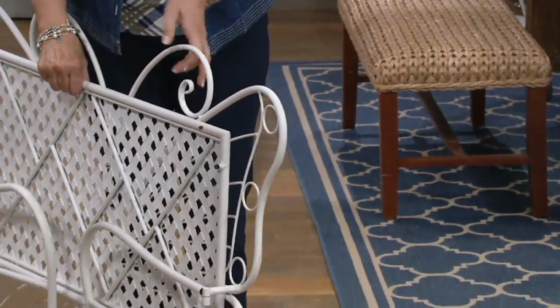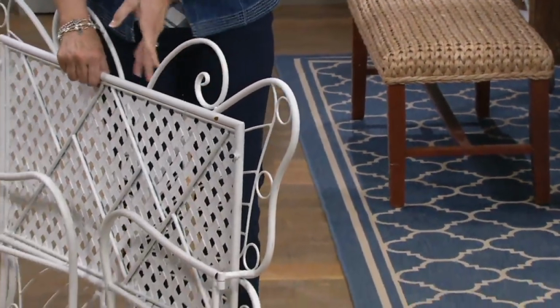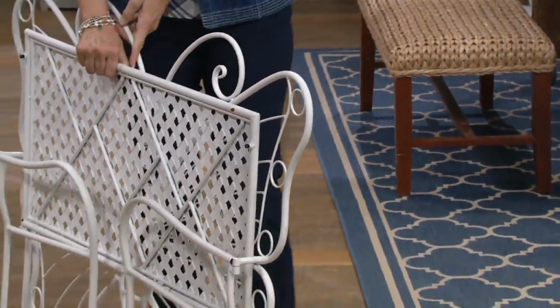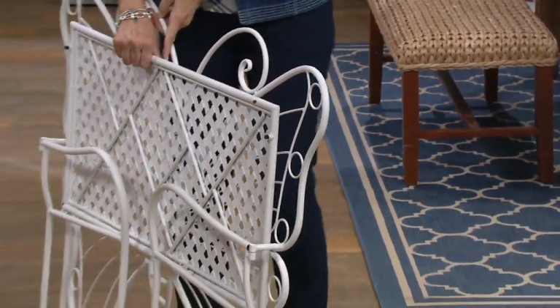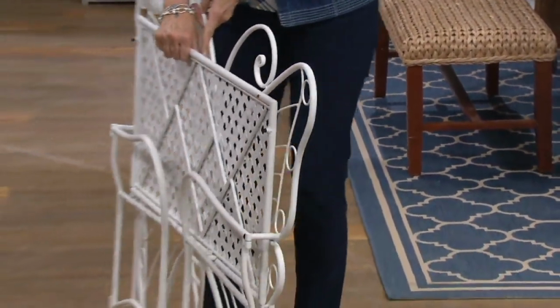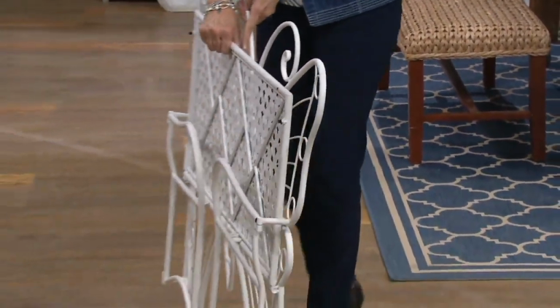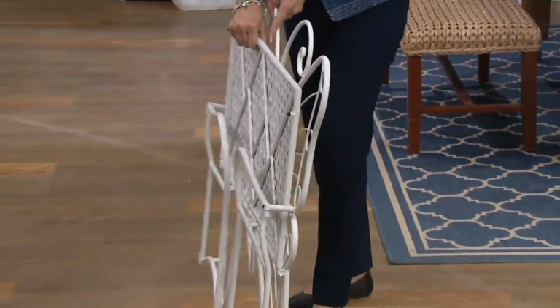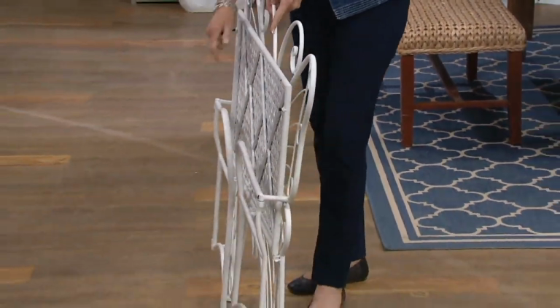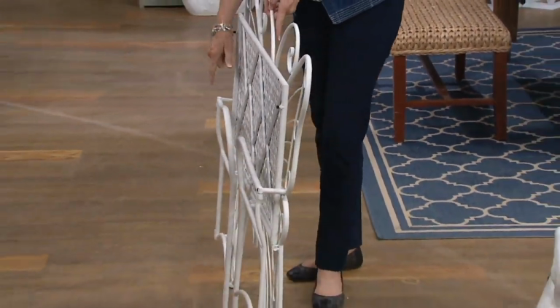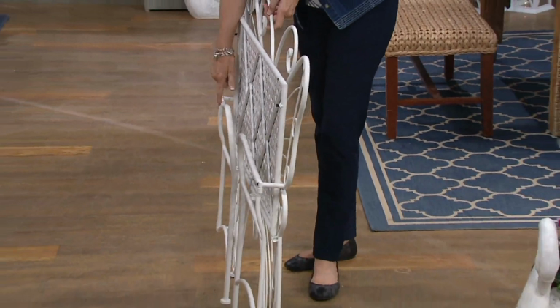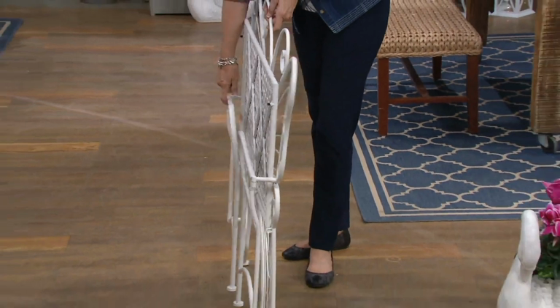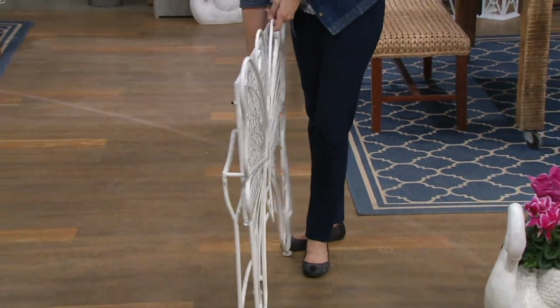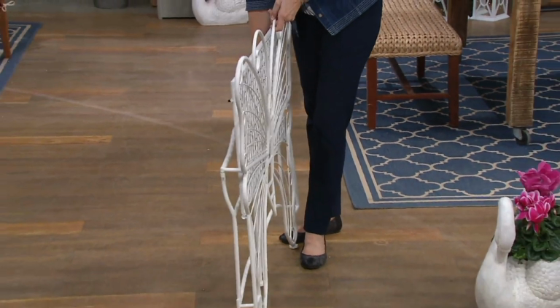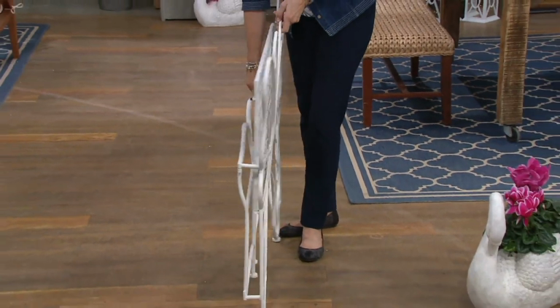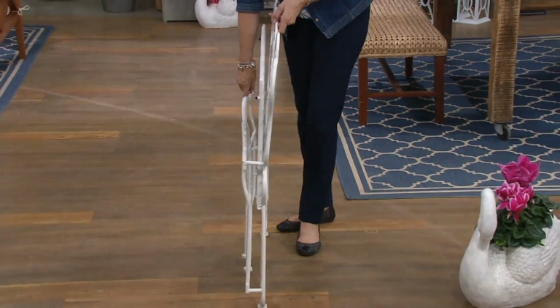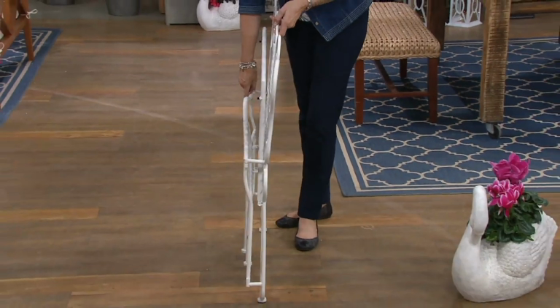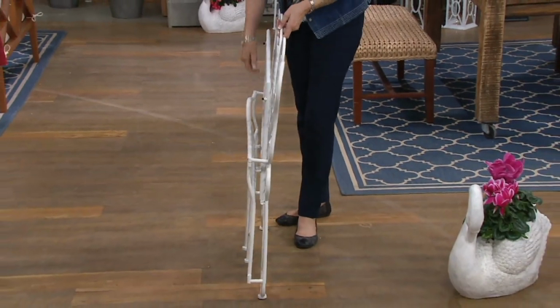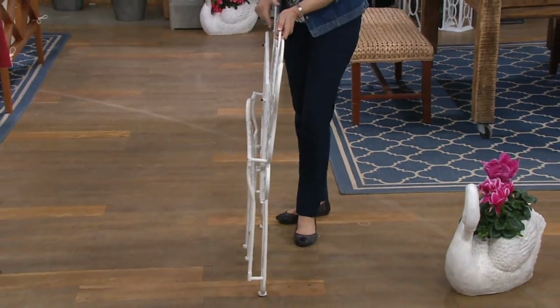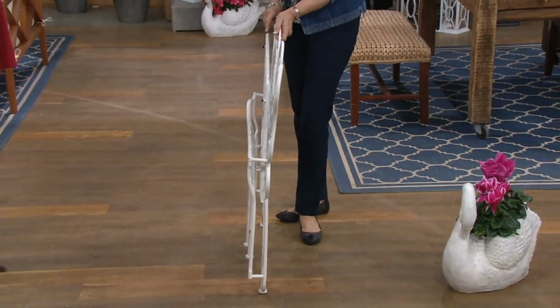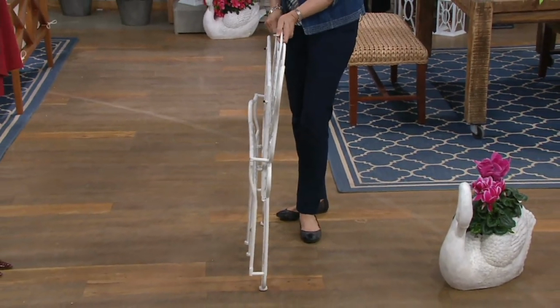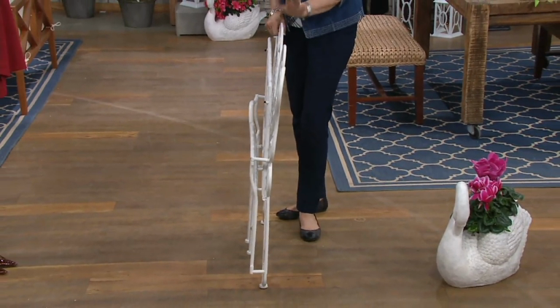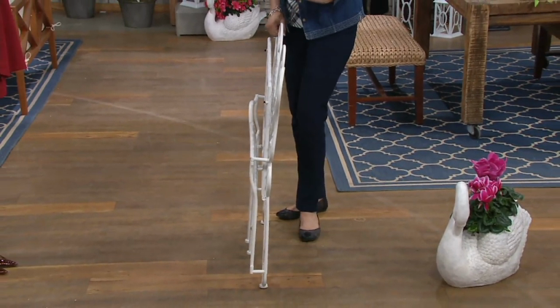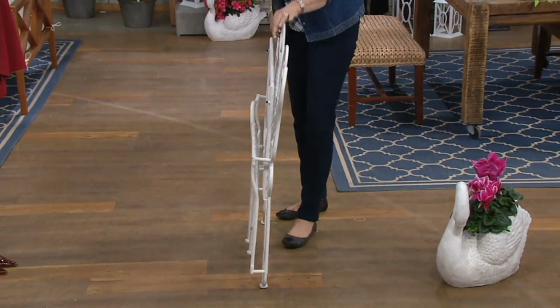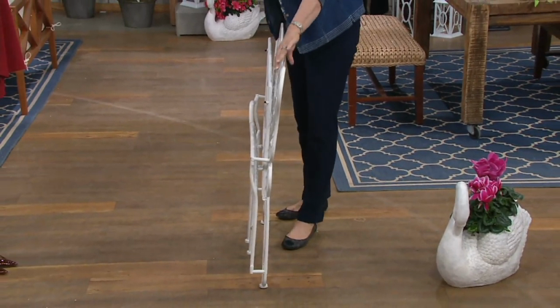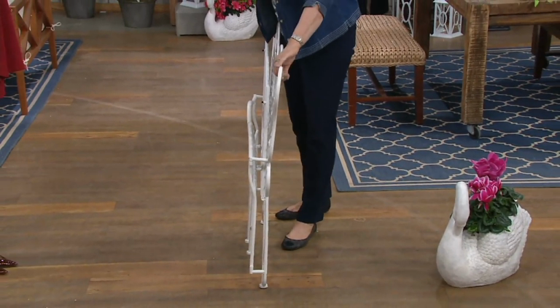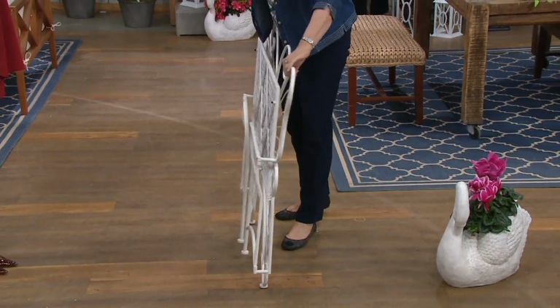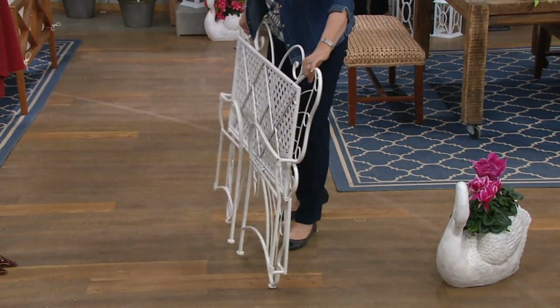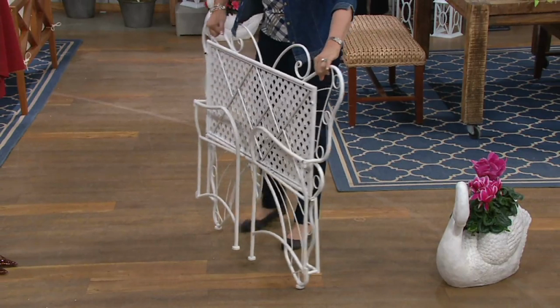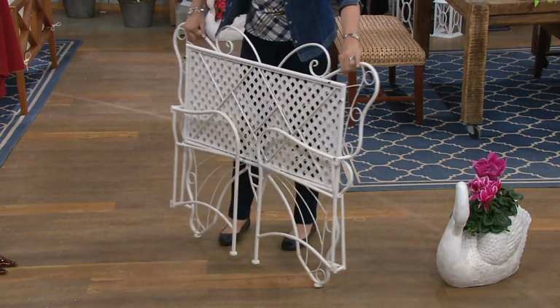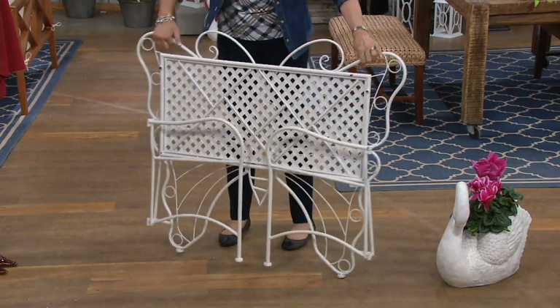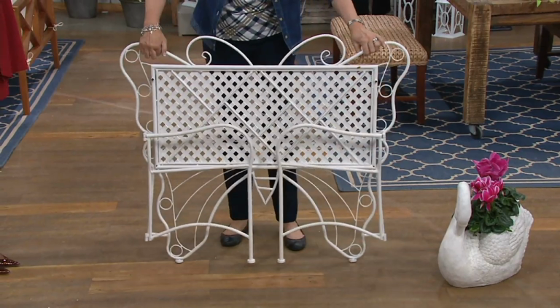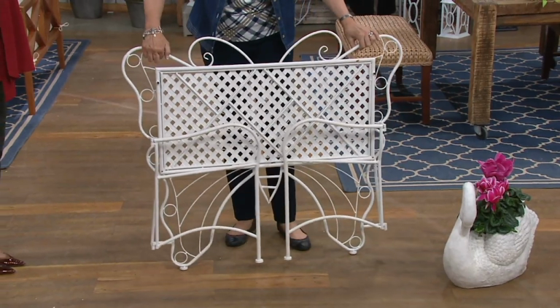Is that how it comes to you? Here's how it comes. I'm going to bring it right around to you. See how skinny that box is? Pretty skinny. It will come out of the box just as you see.